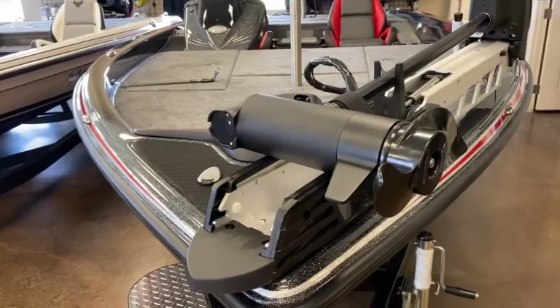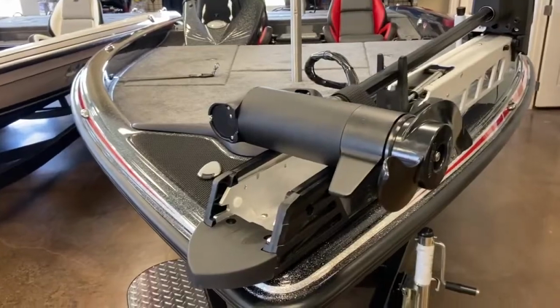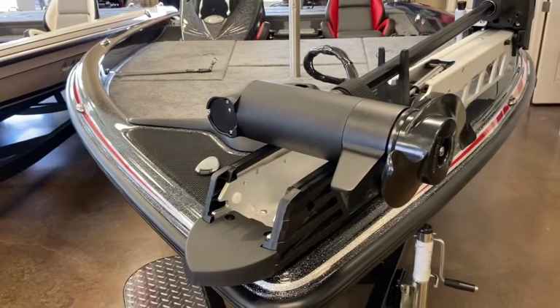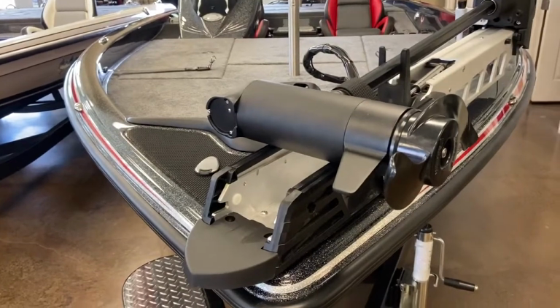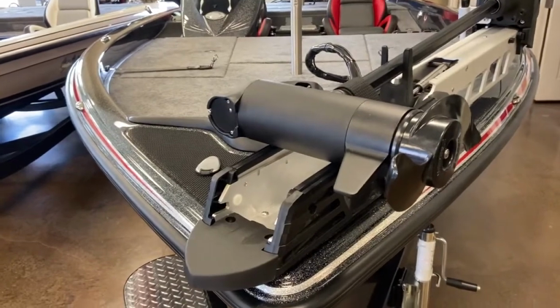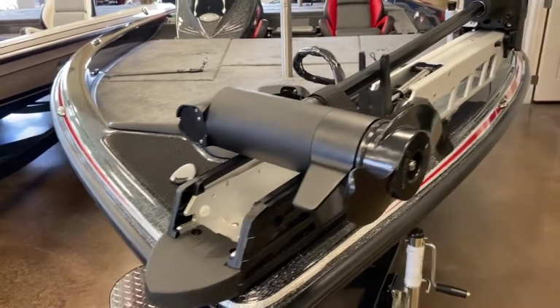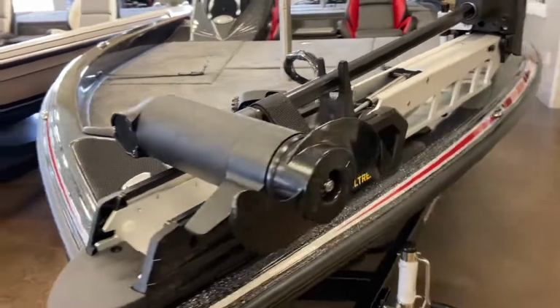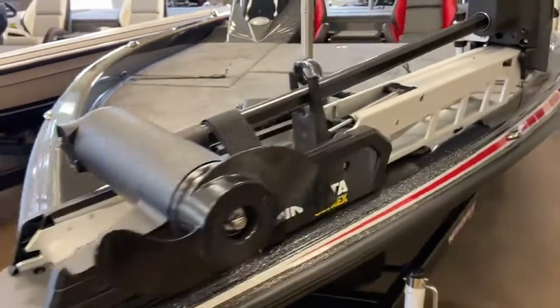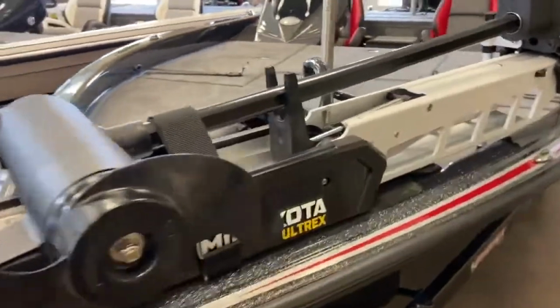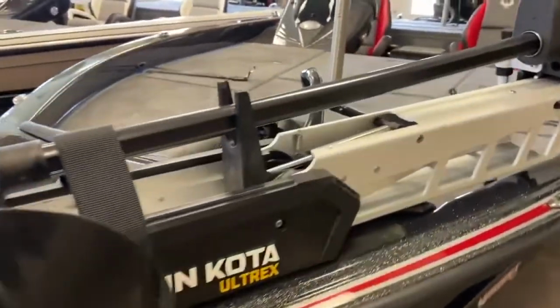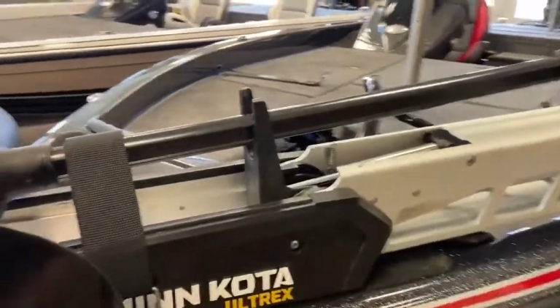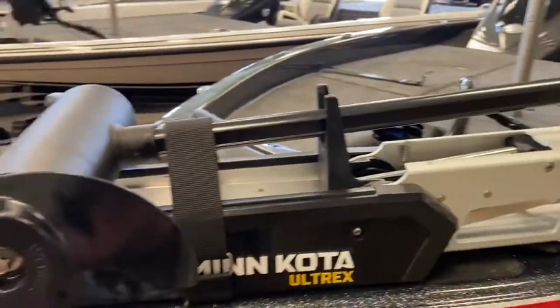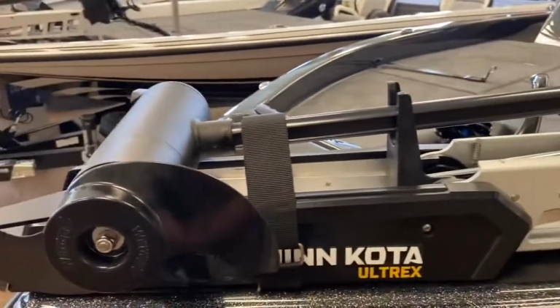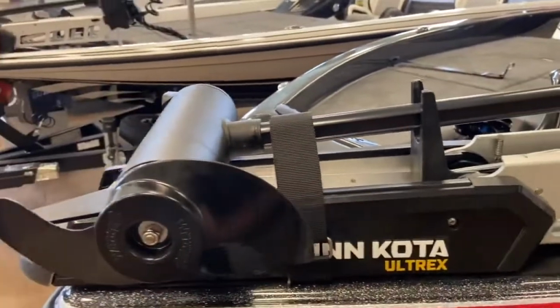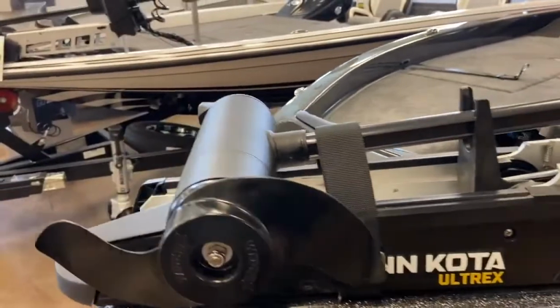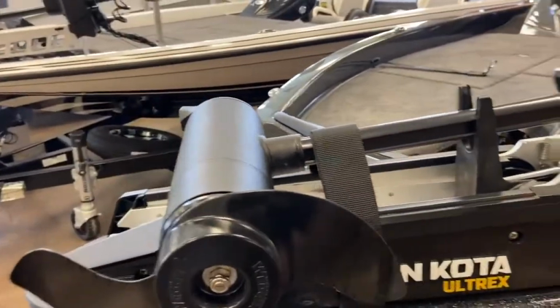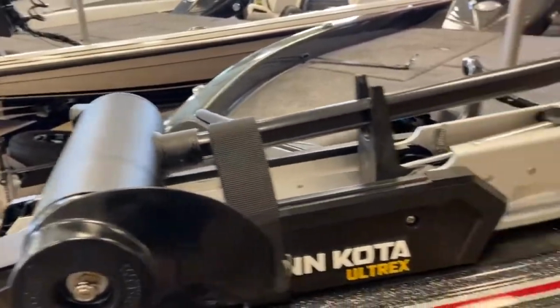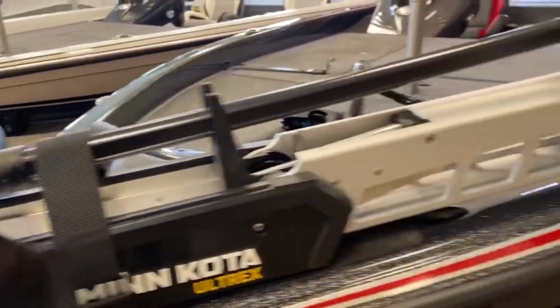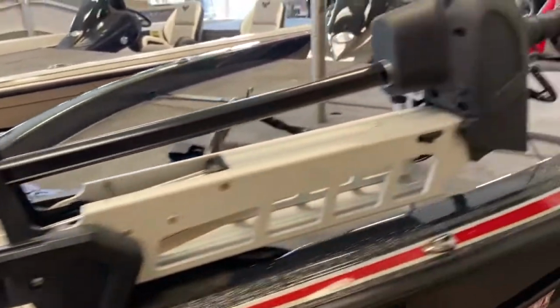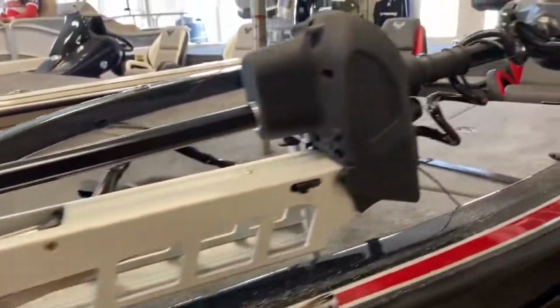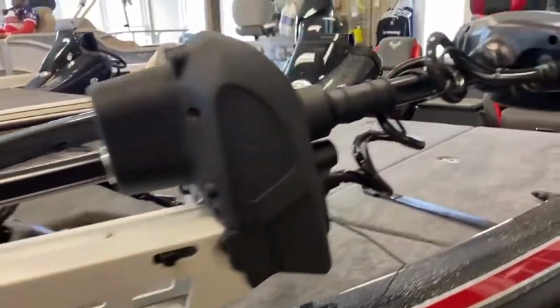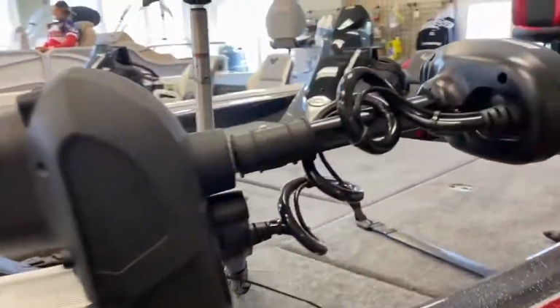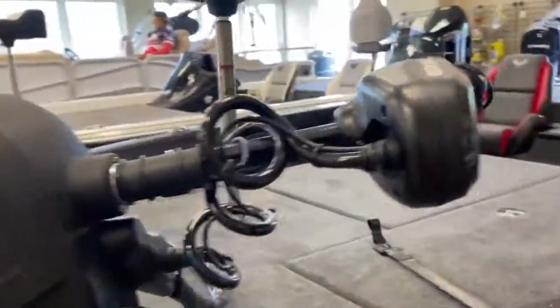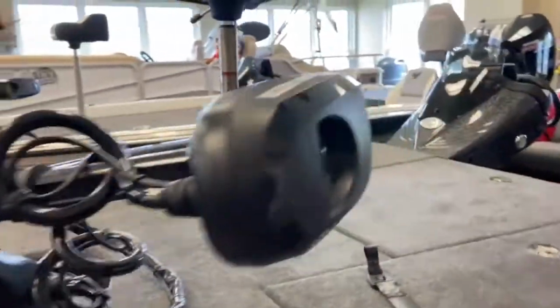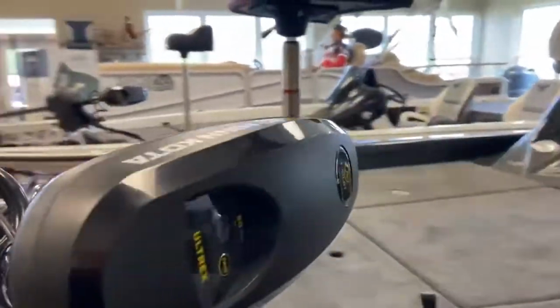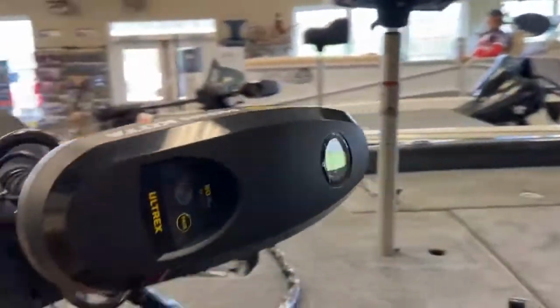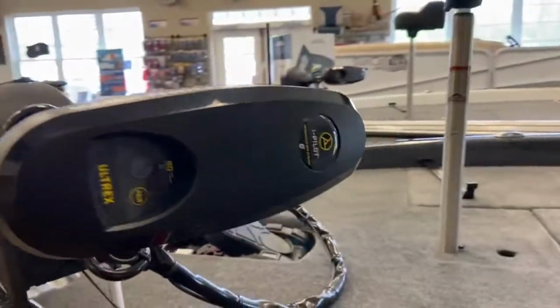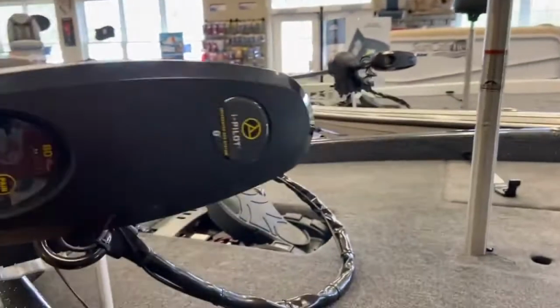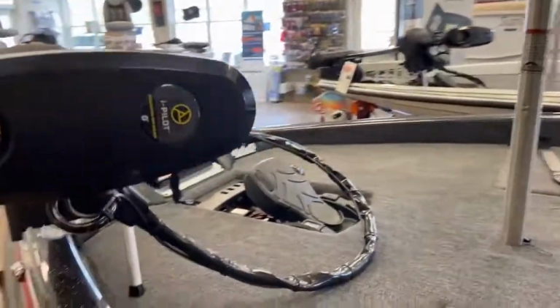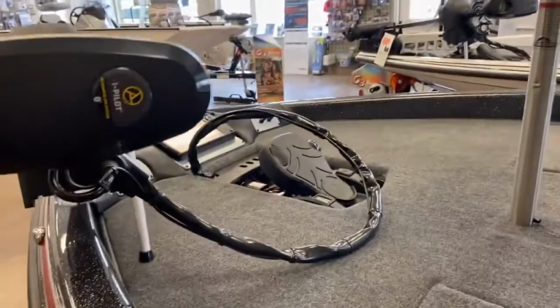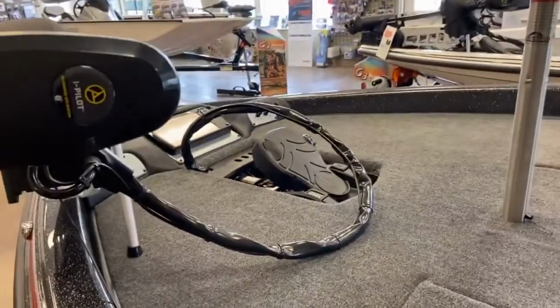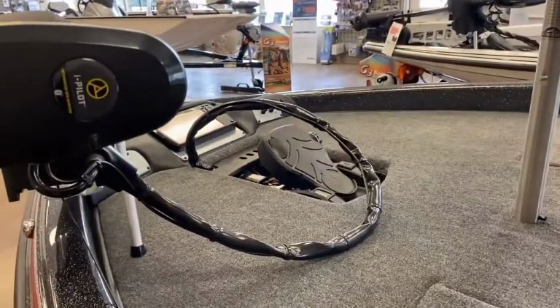We'll start at the bow of the boat. As you can see, it has a Minn Kota Ultrex with the built-in transducer — 80 pounds of thrust, 24 volt. It definitely has spot lock.